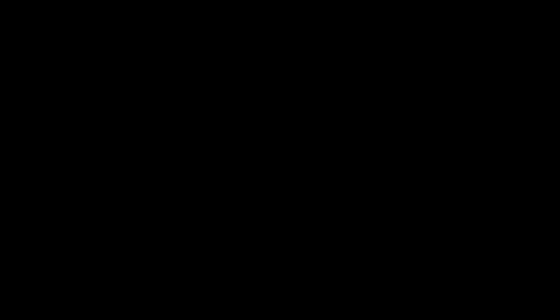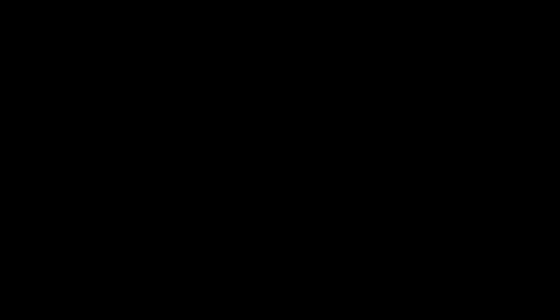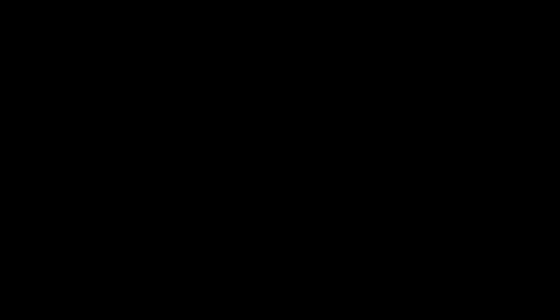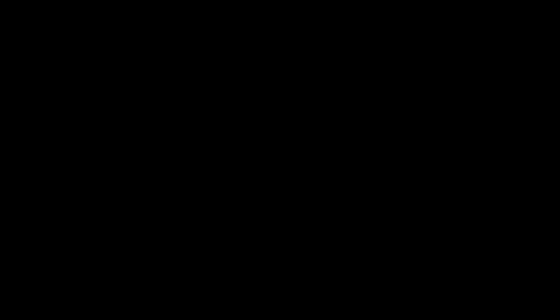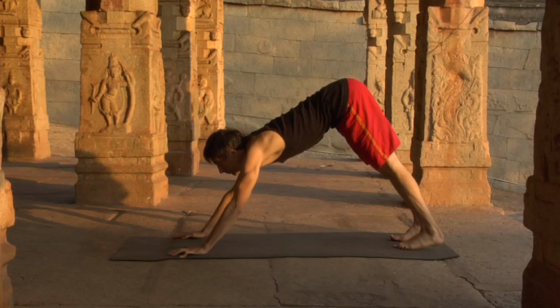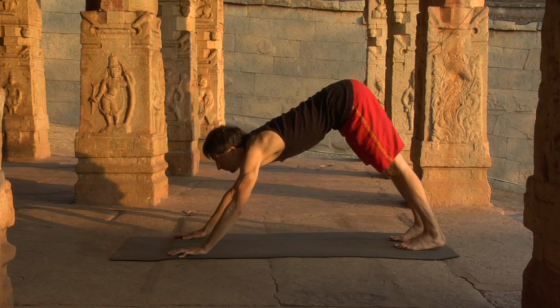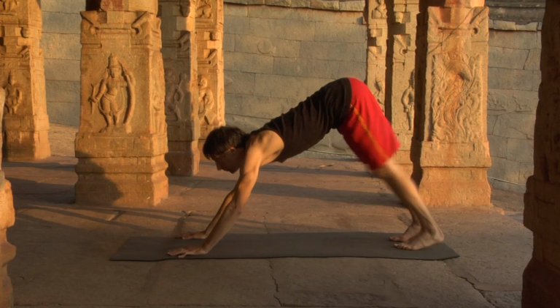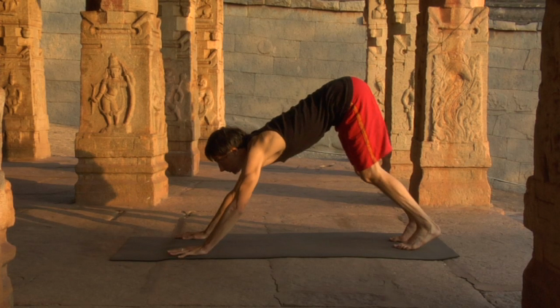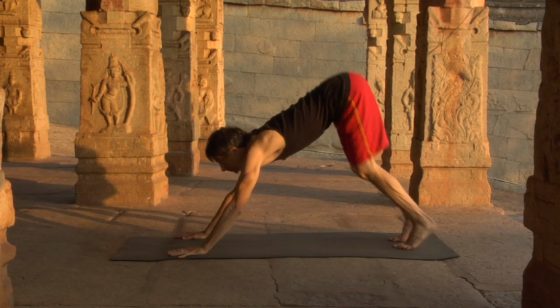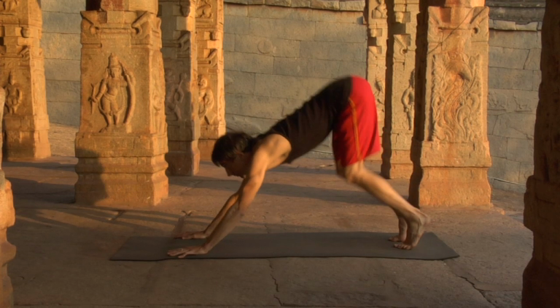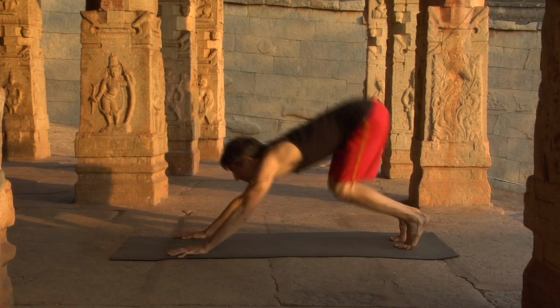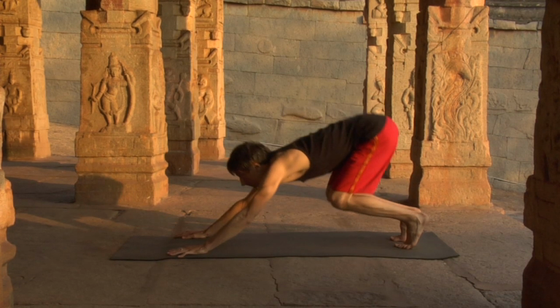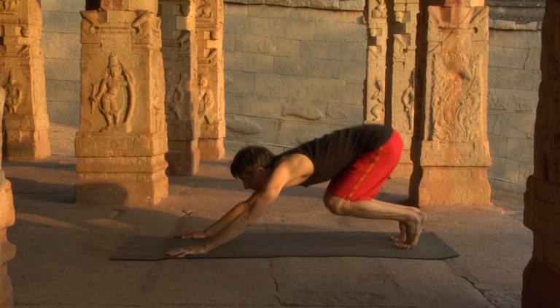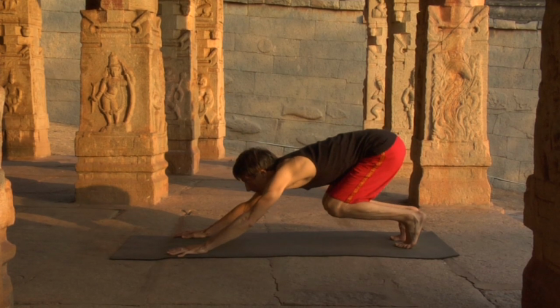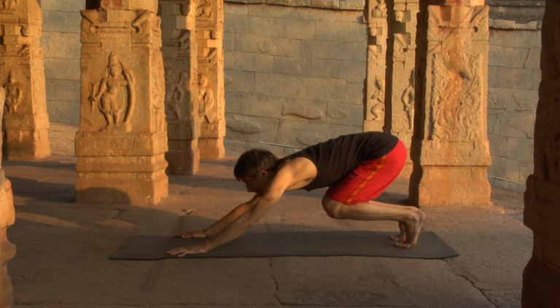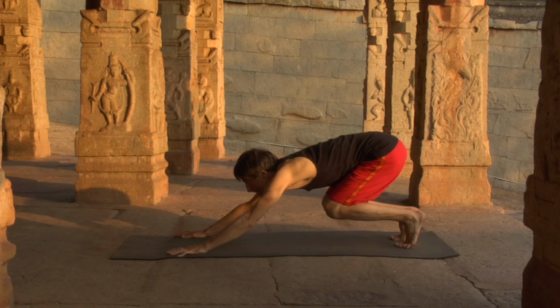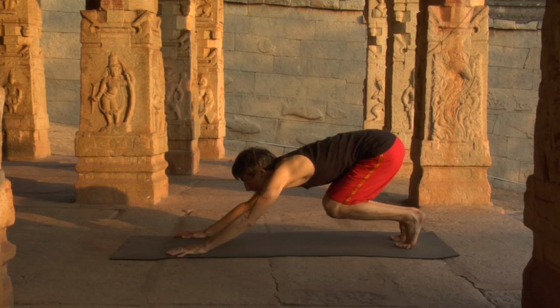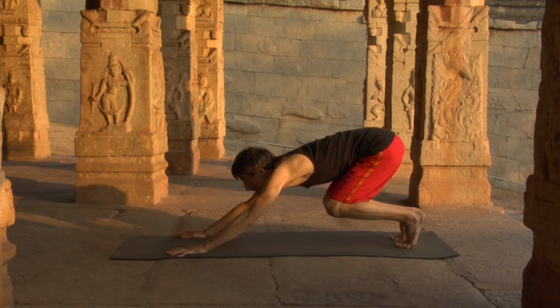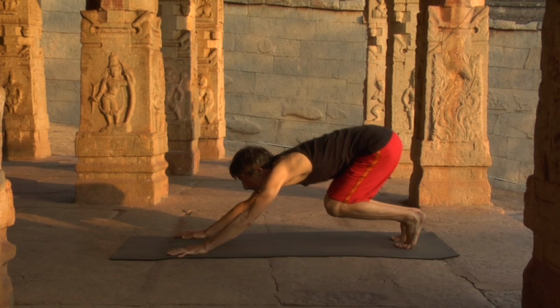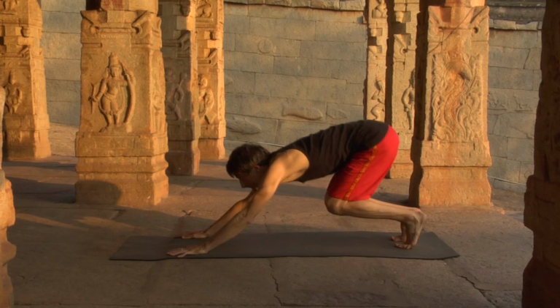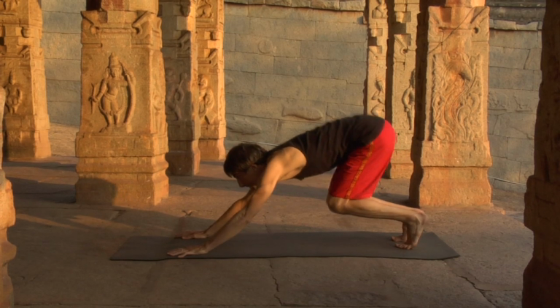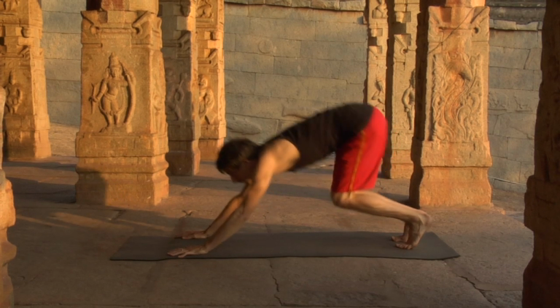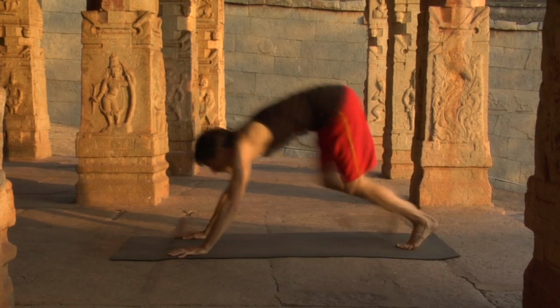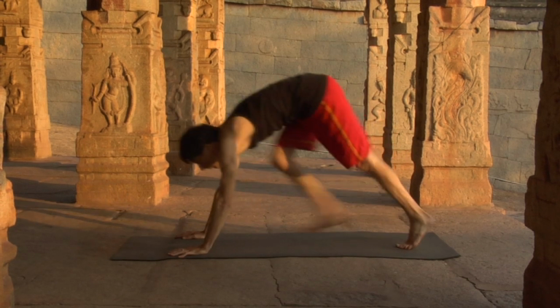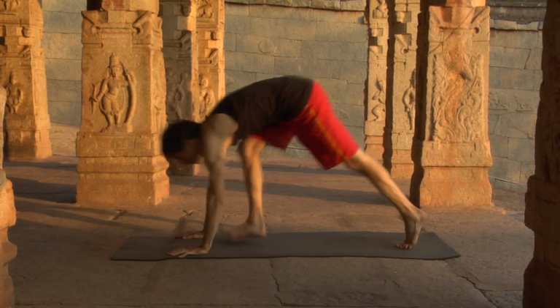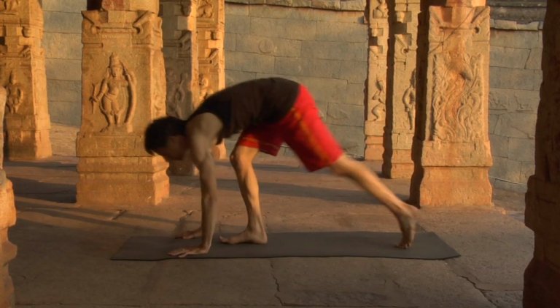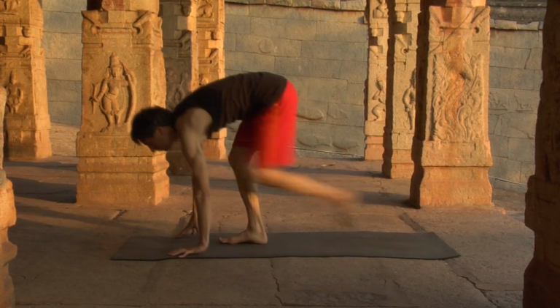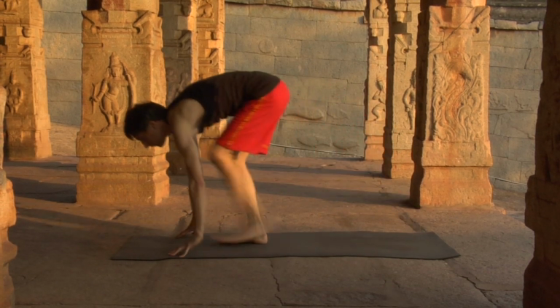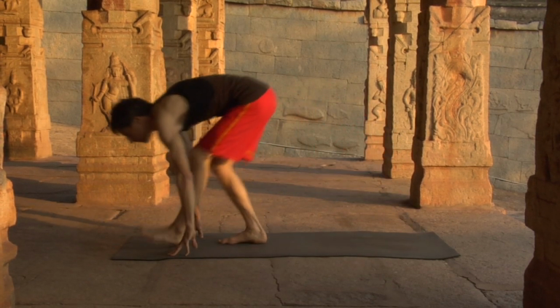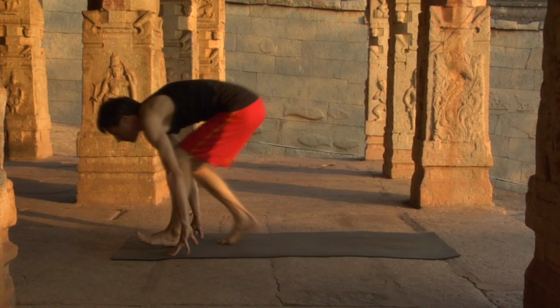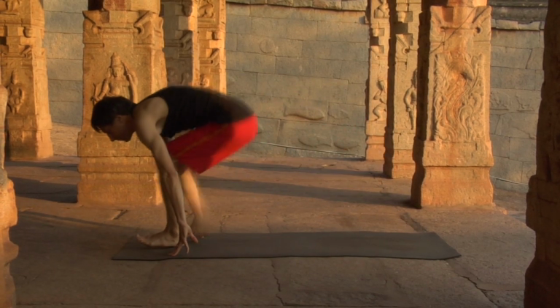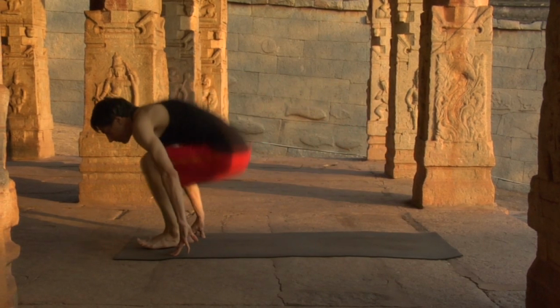Try again. From downward dog, exhale, crouch, and anticipate. Inhale, step forward, sit down, and dandasana.